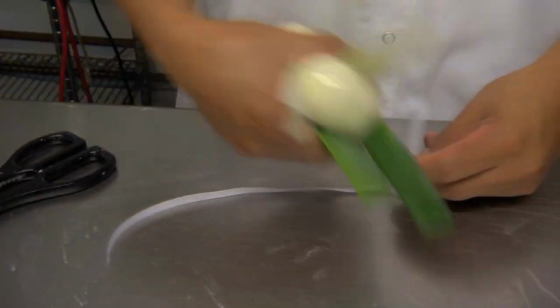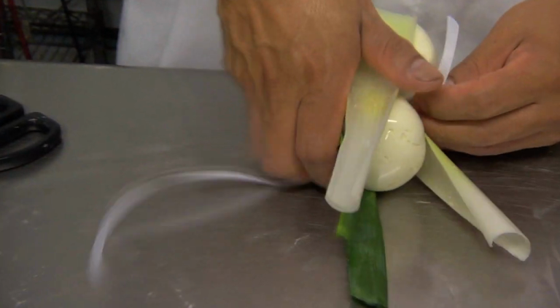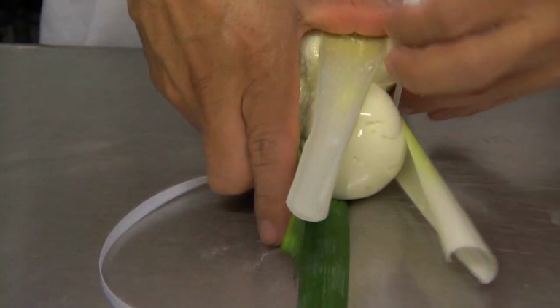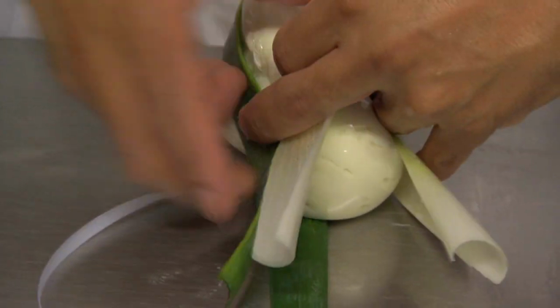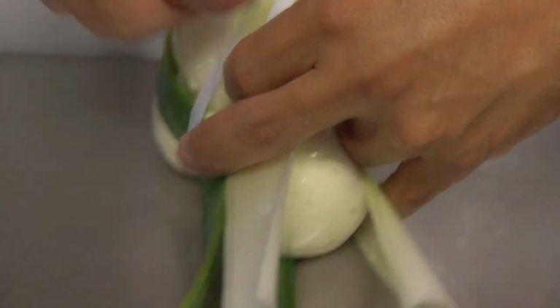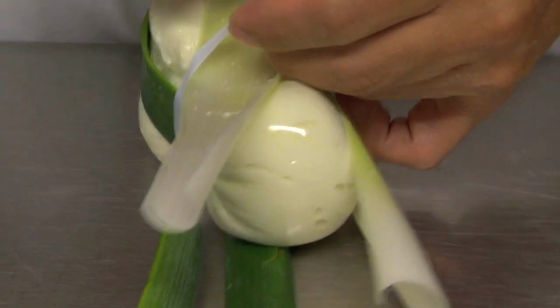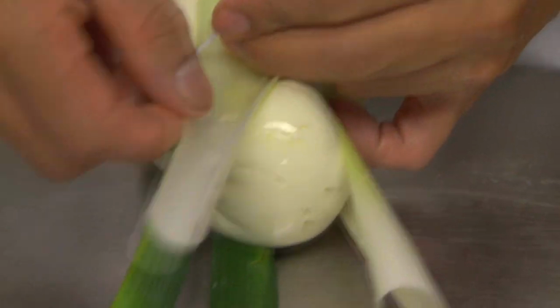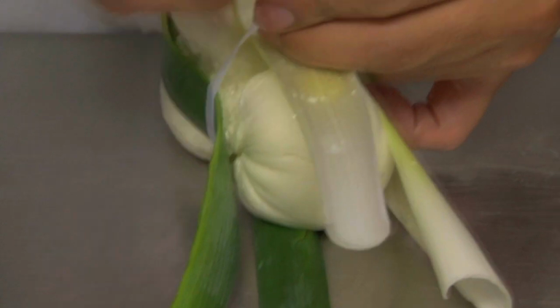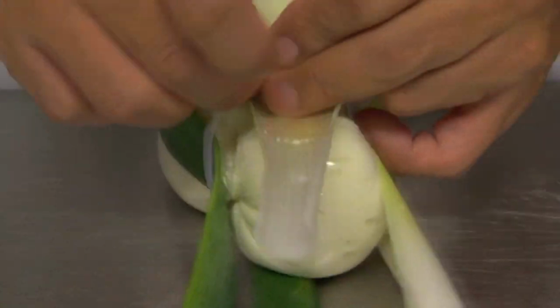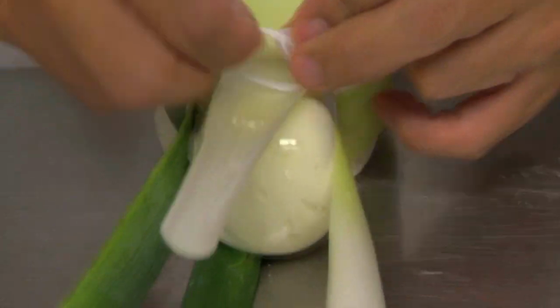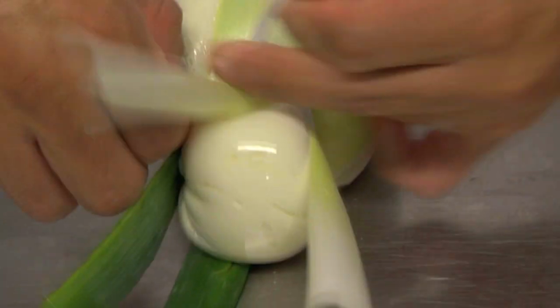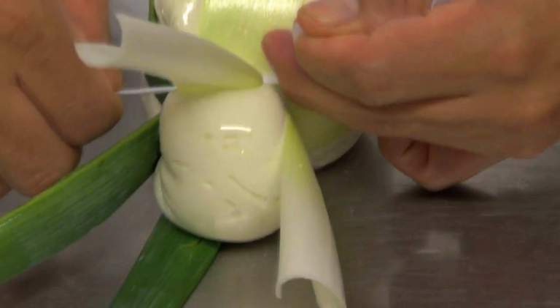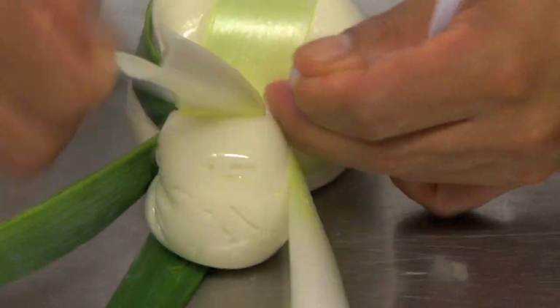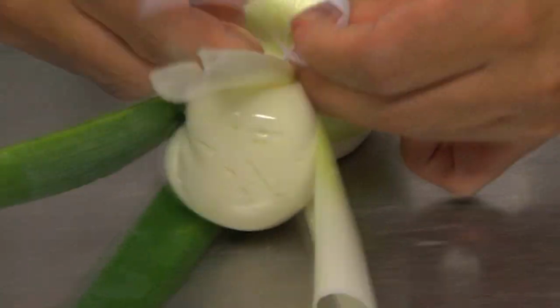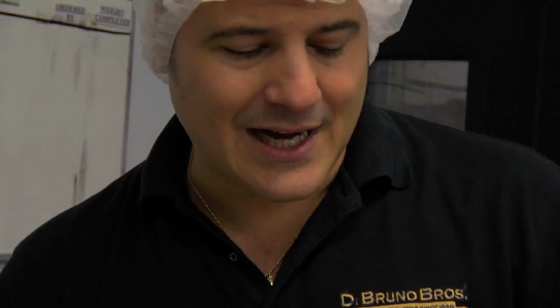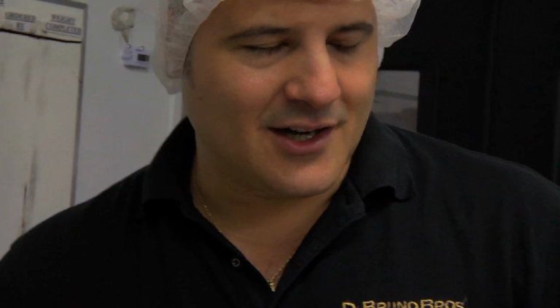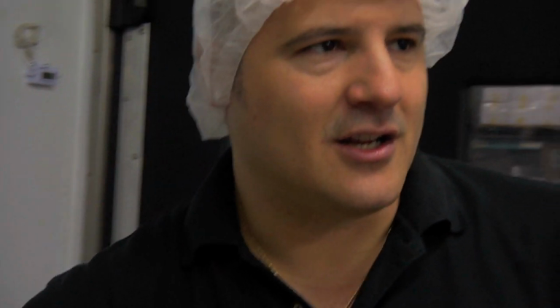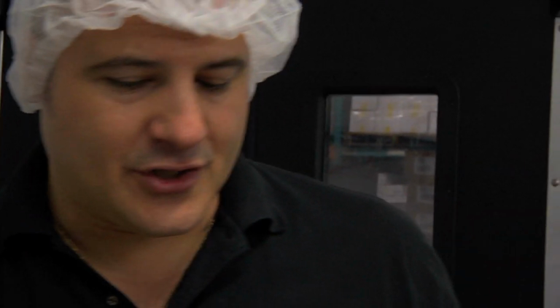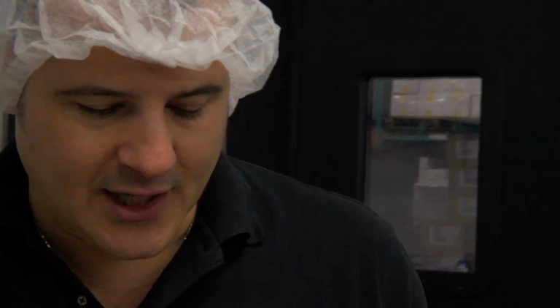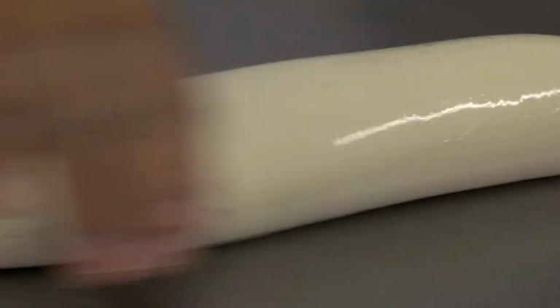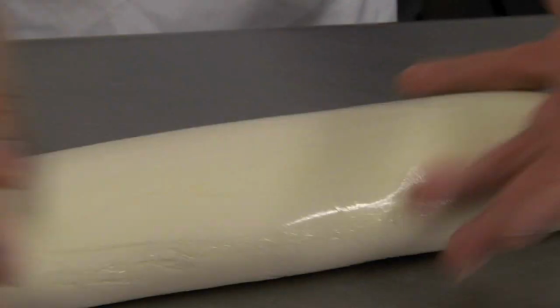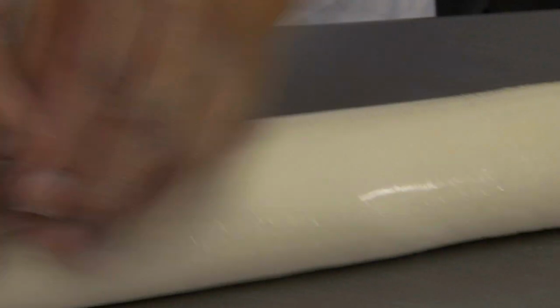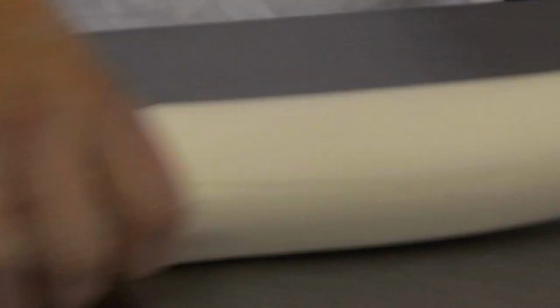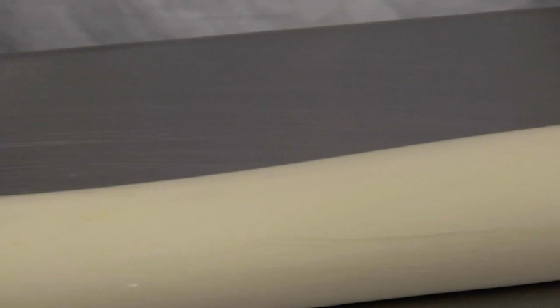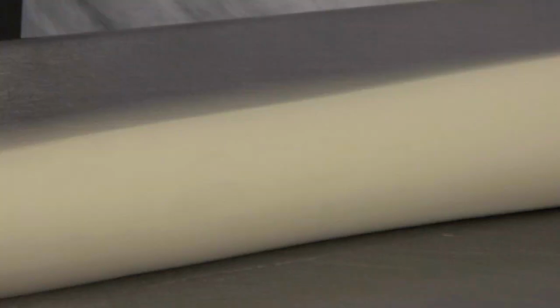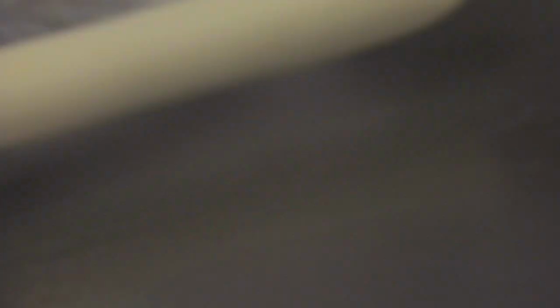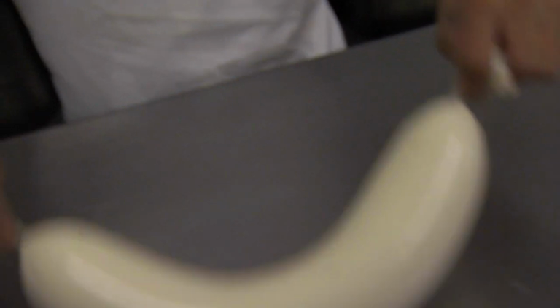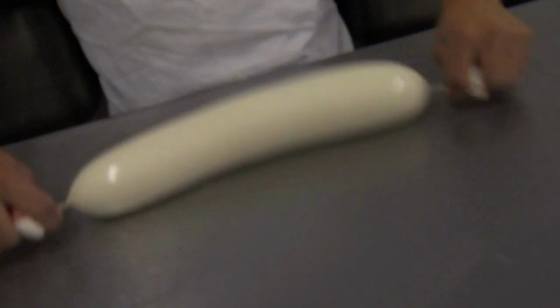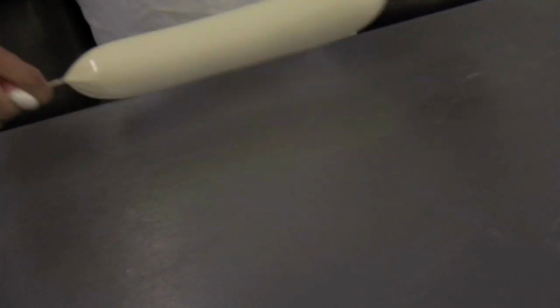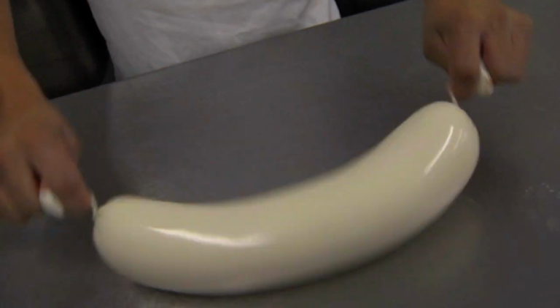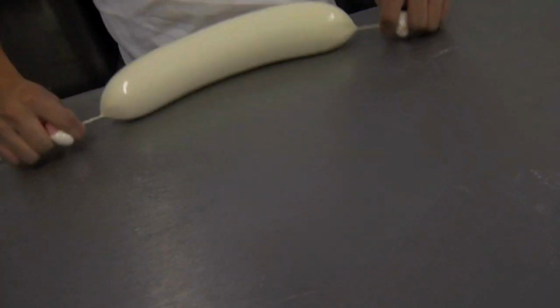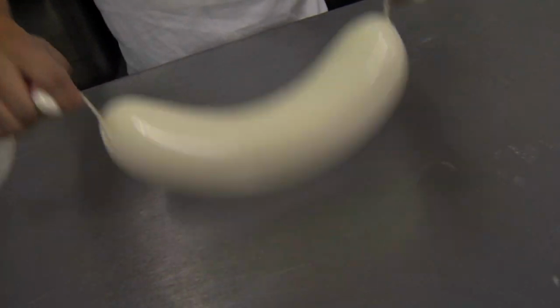All the burratas that we make are always made to order. Orders are placed for them and then we ship them out to our customers. Burrata, unlike fresh mozzarella — fresh mozzarella is best to be eaten at least 24 hours later, not within the same time frame.